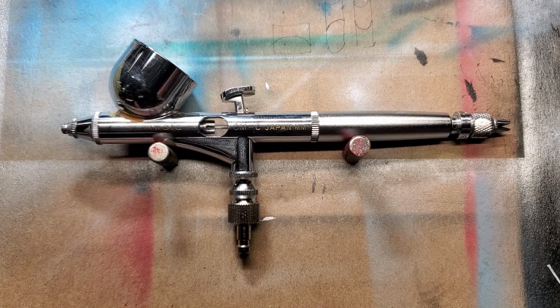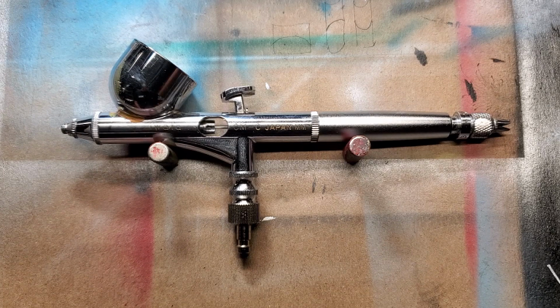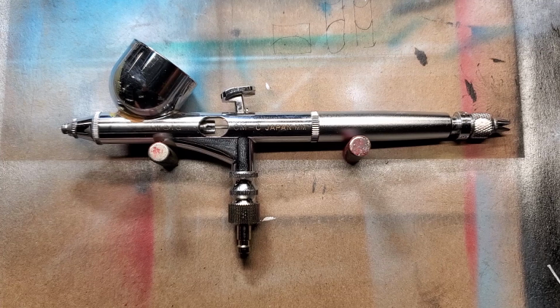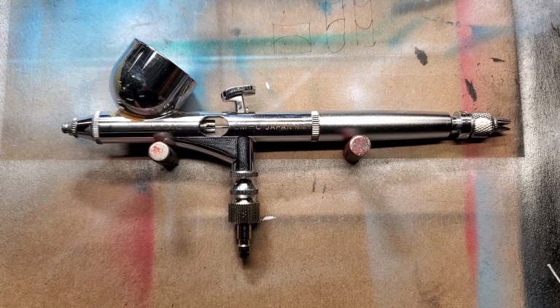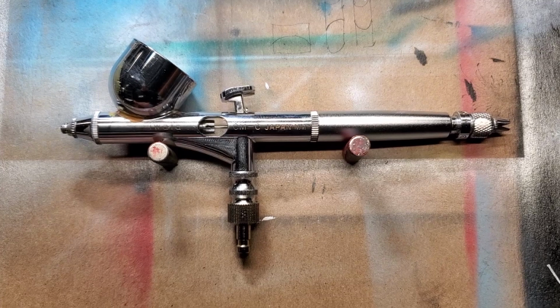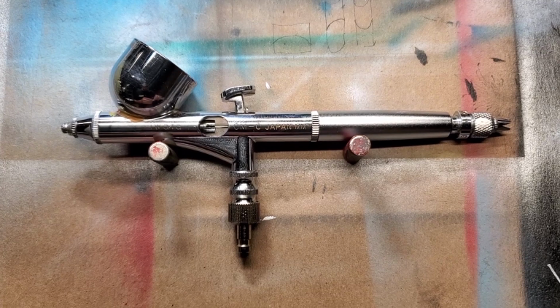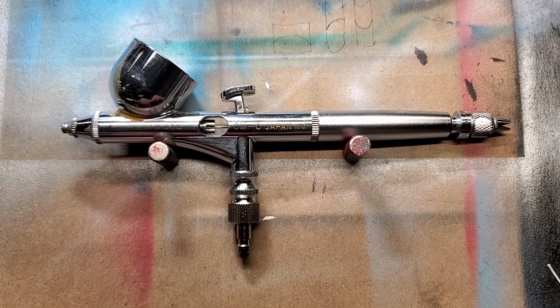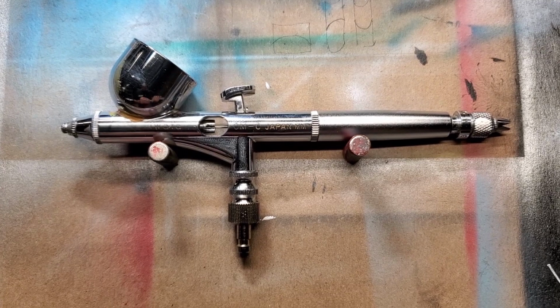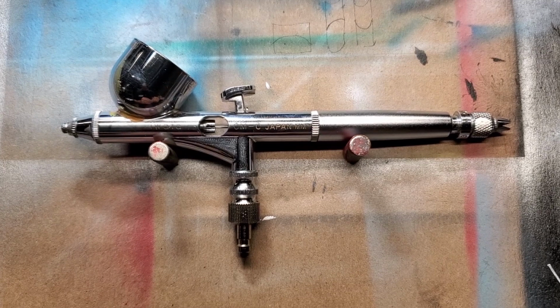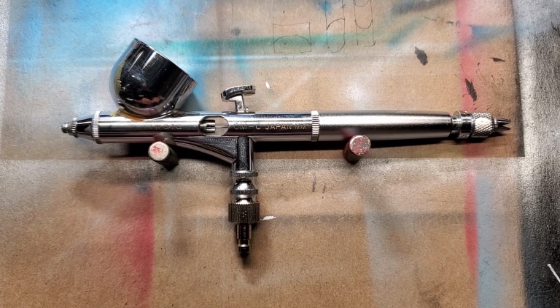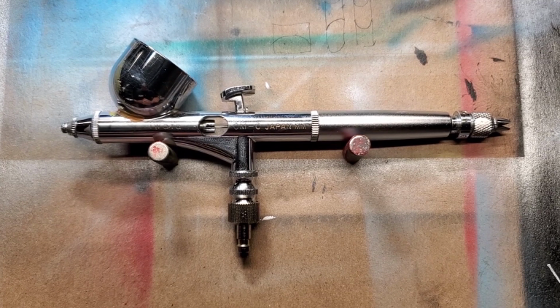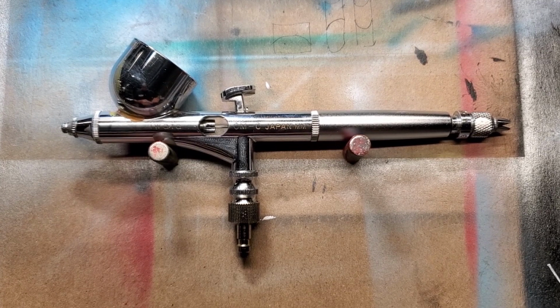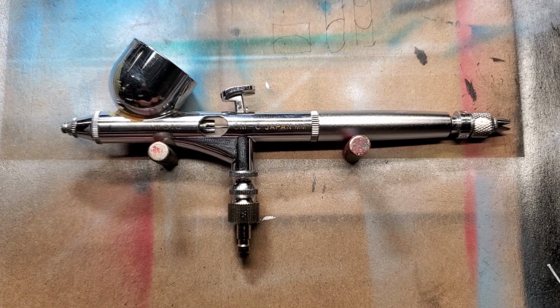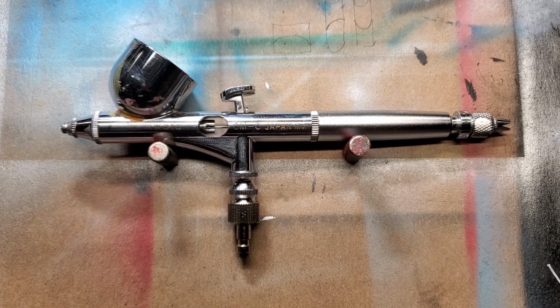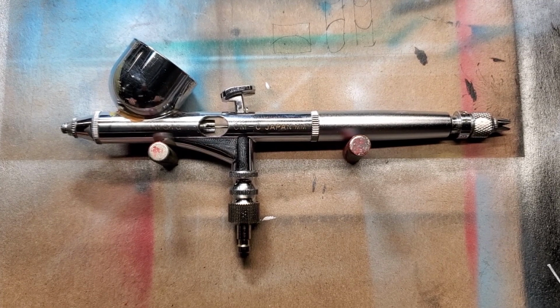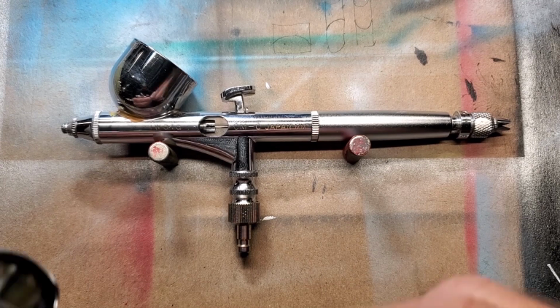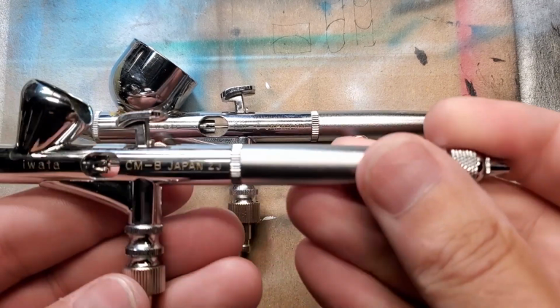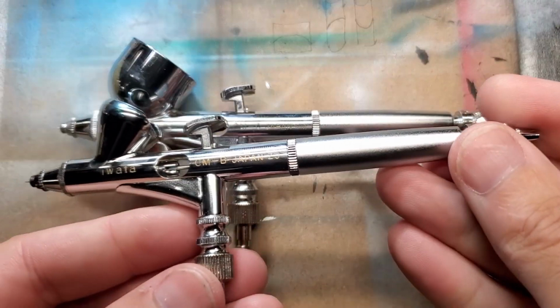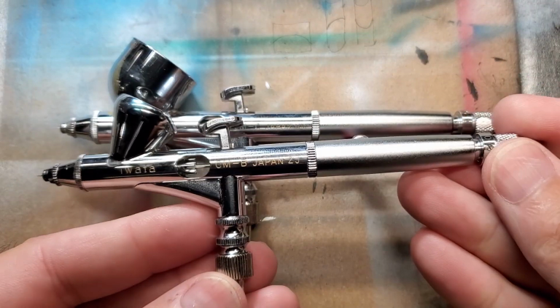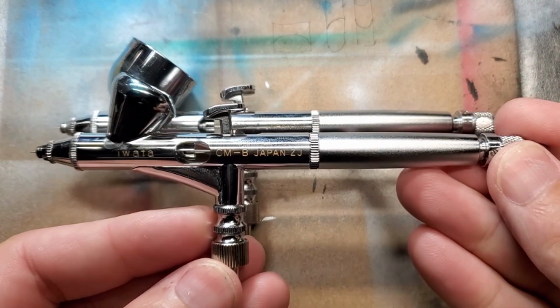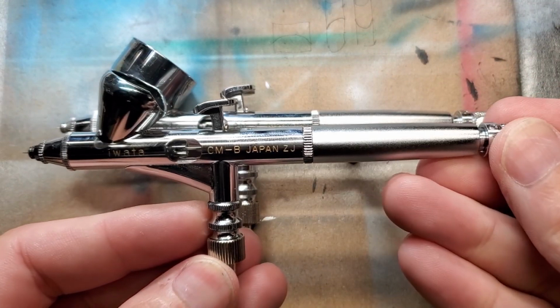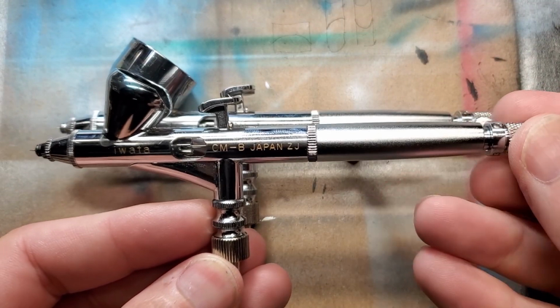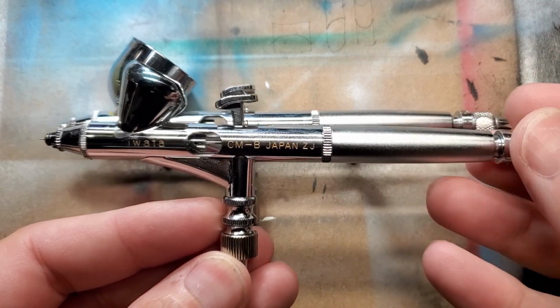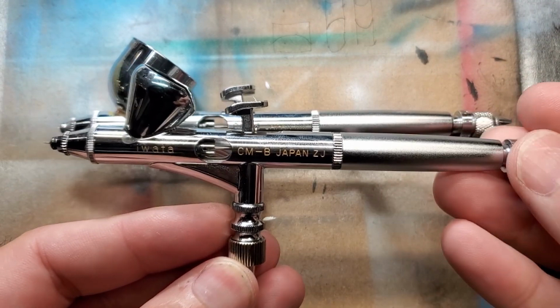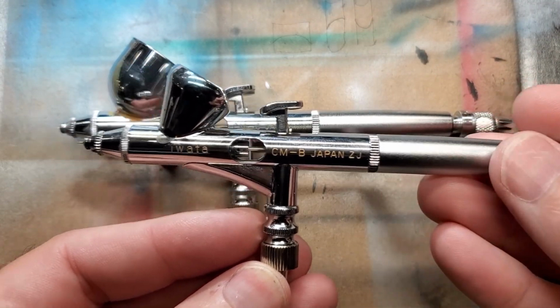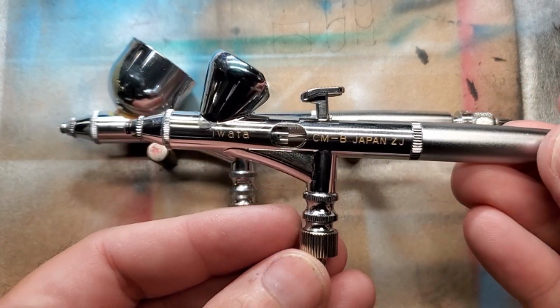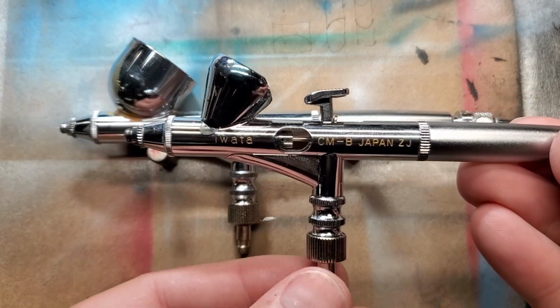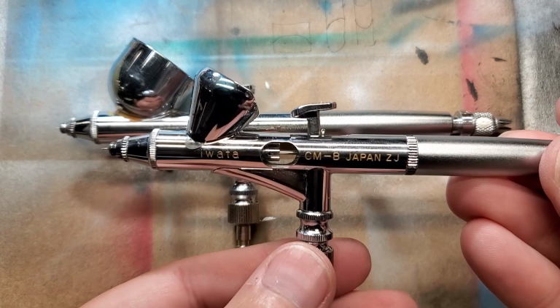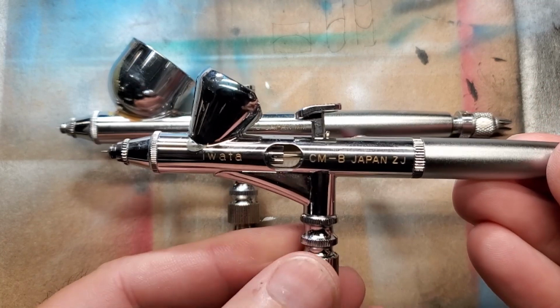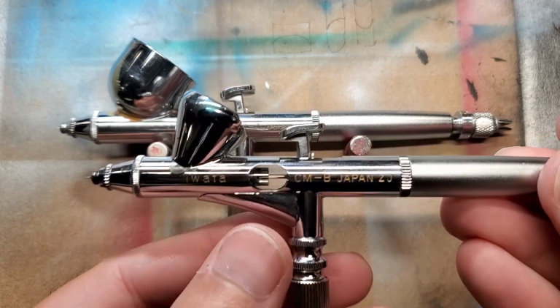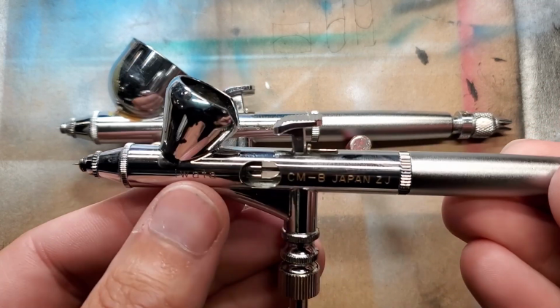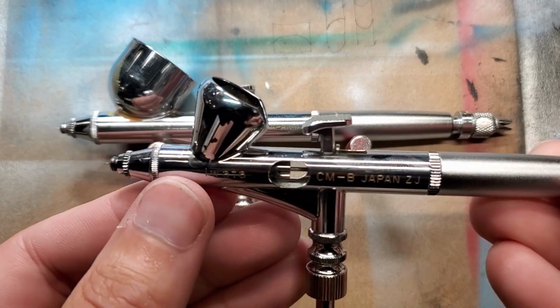There are actually two of these brushes. The two I use the most are this Iwata Custom Micron C and its mate, the B, which is a slightly smaller nozzle. They're both really high-detail brushes and they do a great job for me.